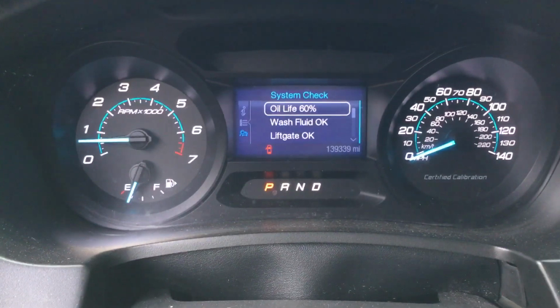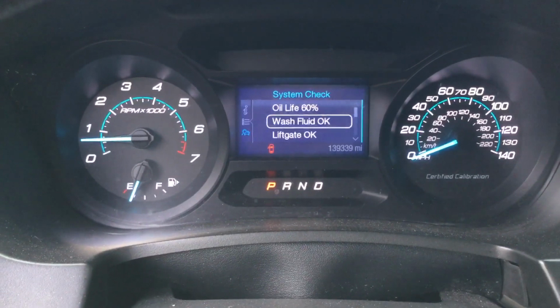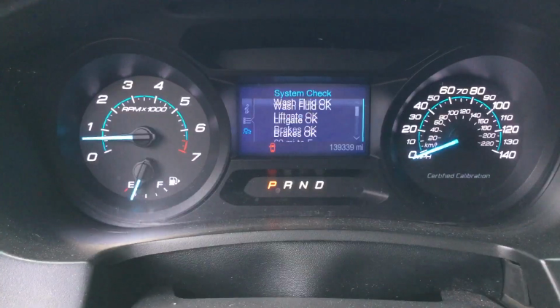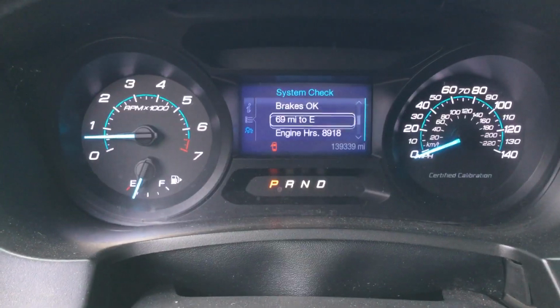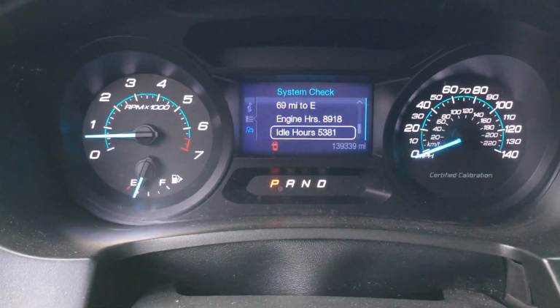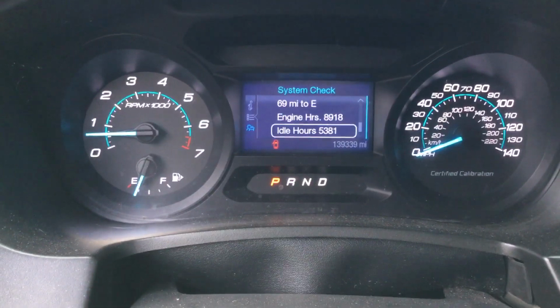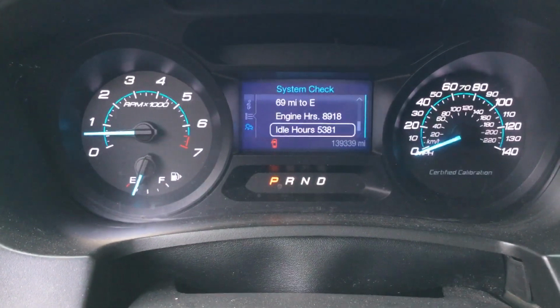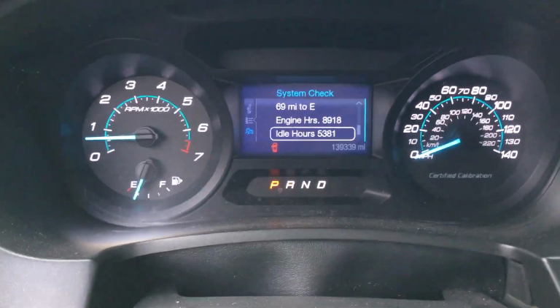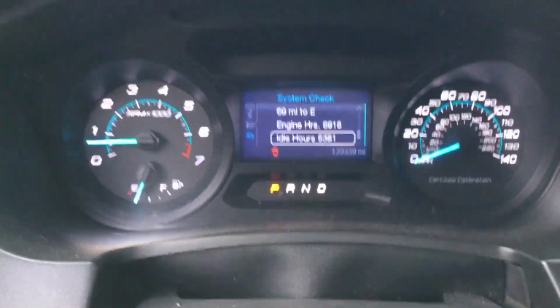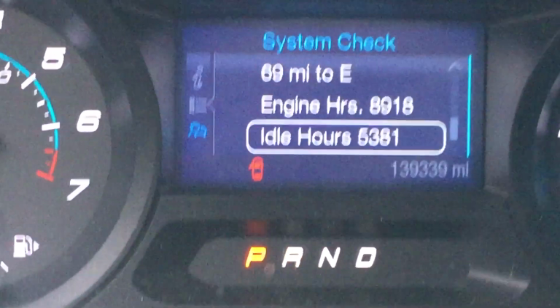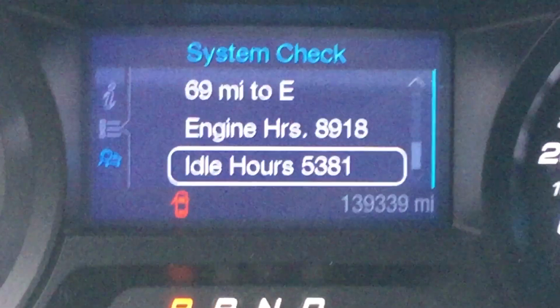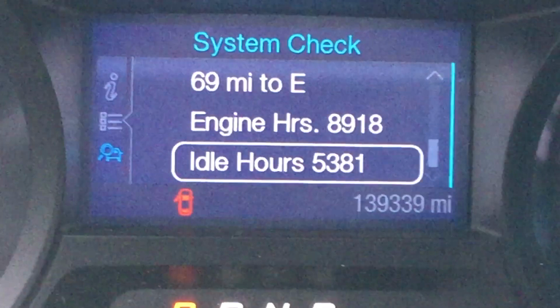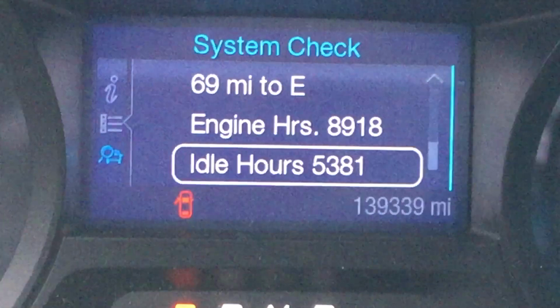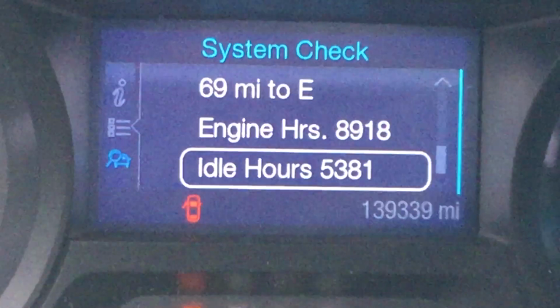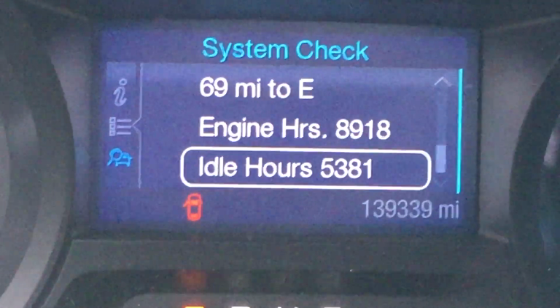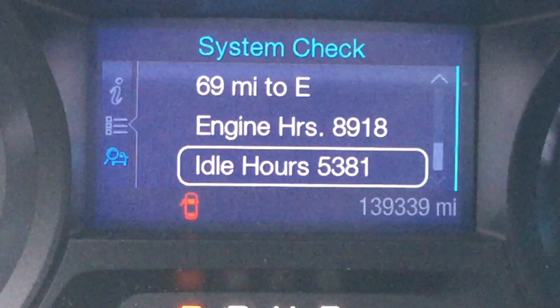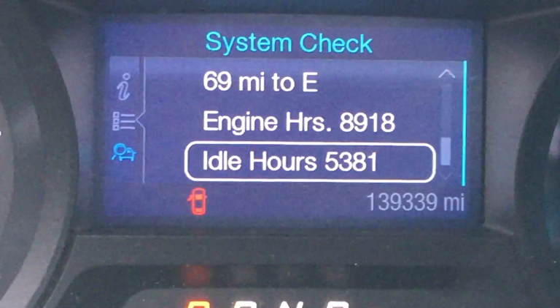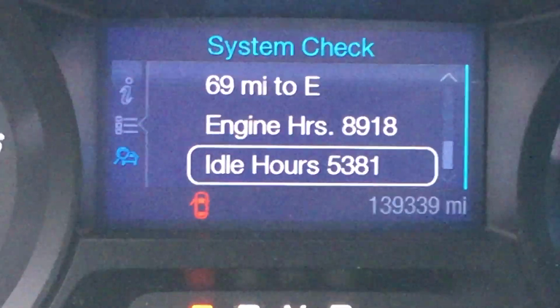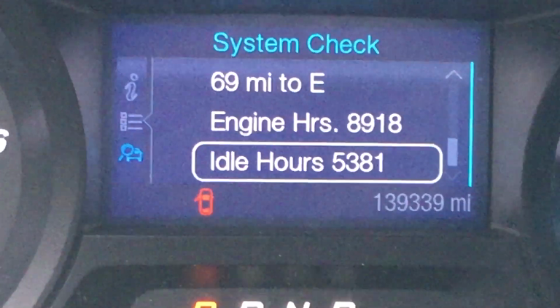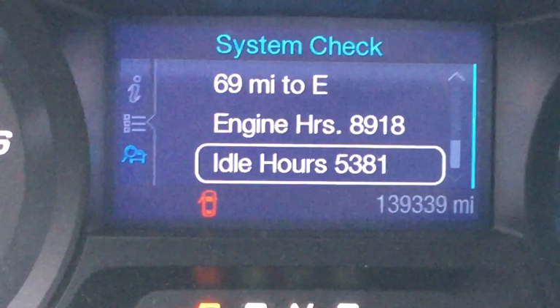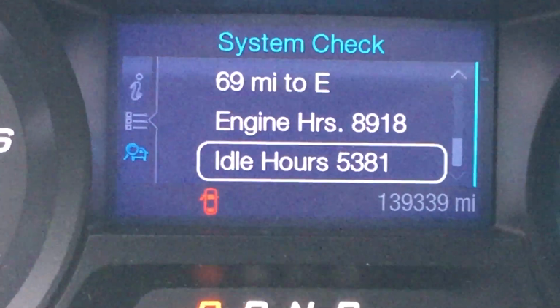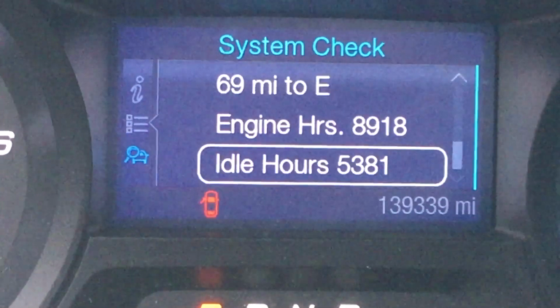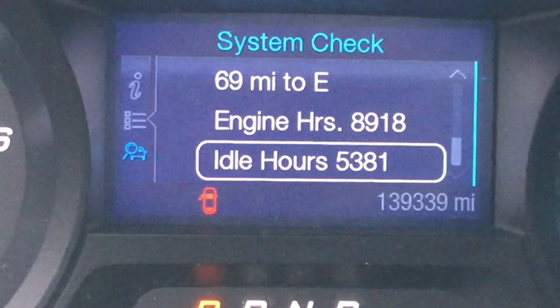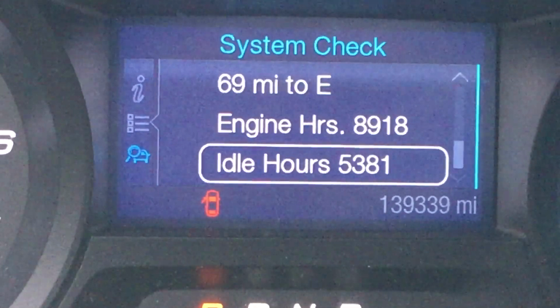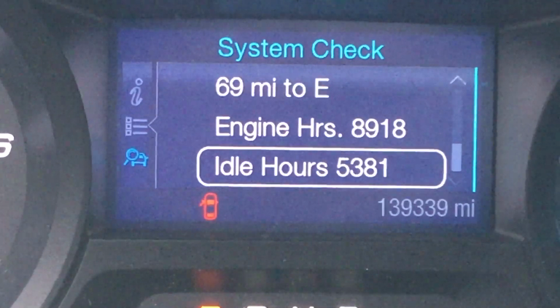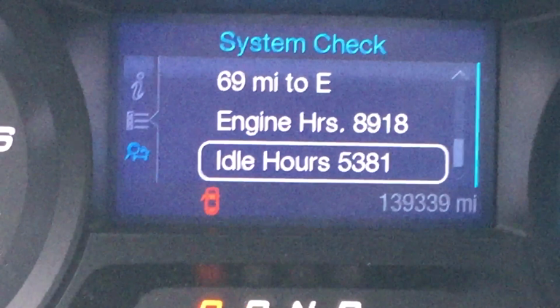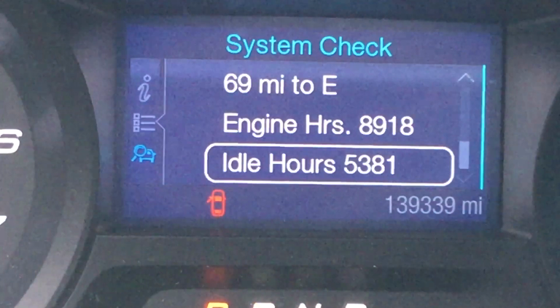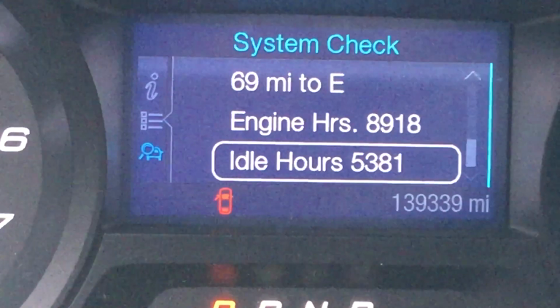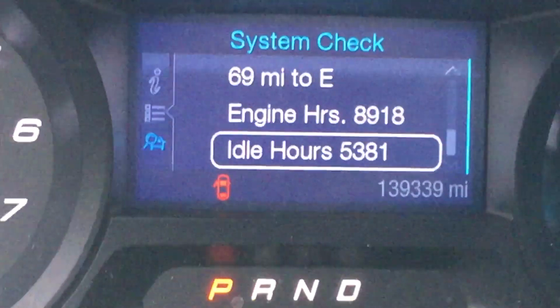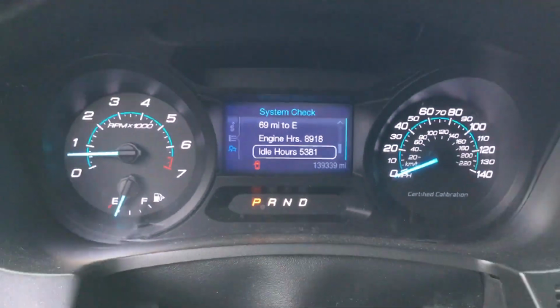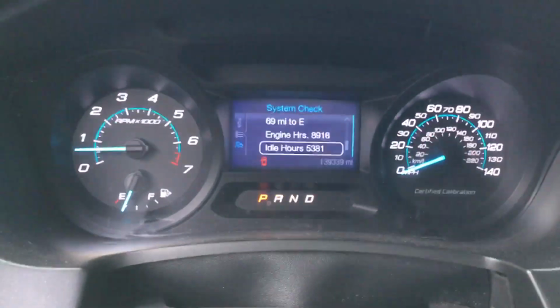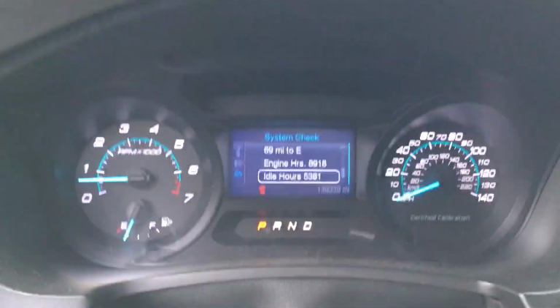Let me show you the hours. It's got 139,000 miles, 8,918 engine hours, and 5,381 idle hours.